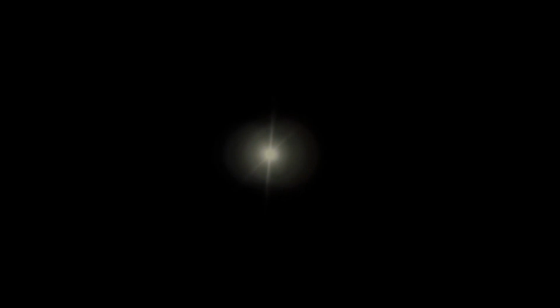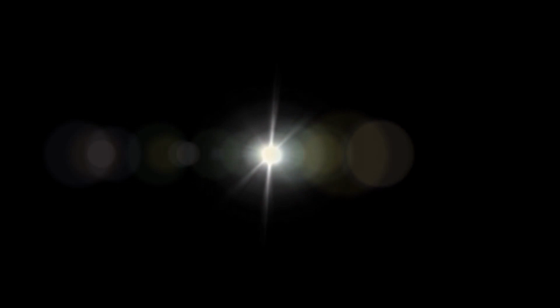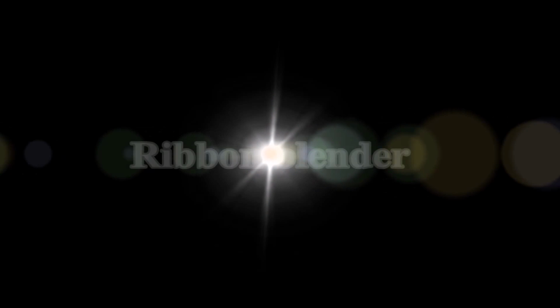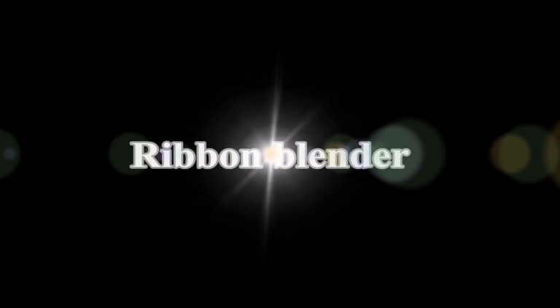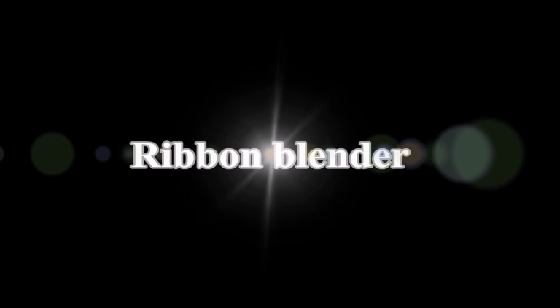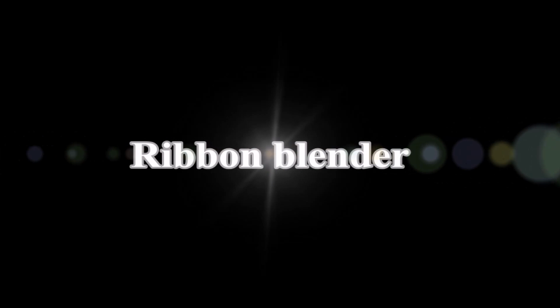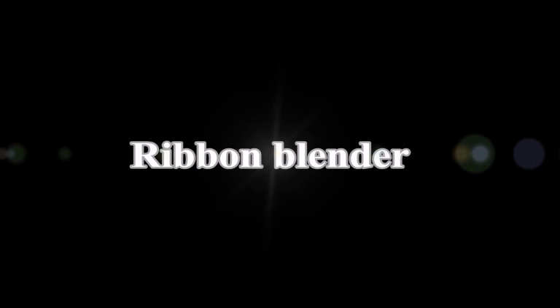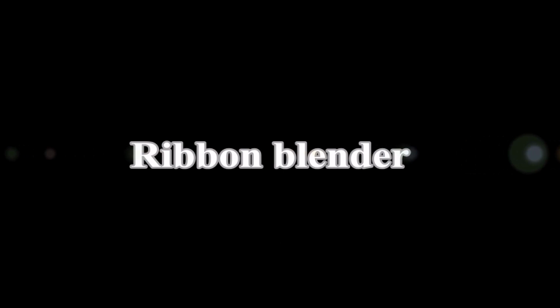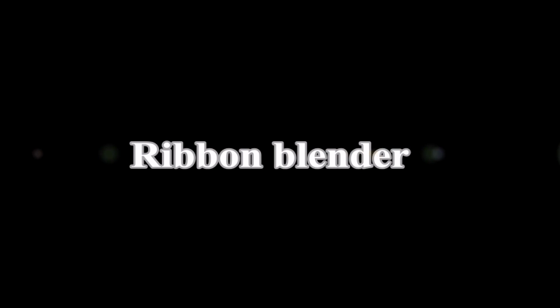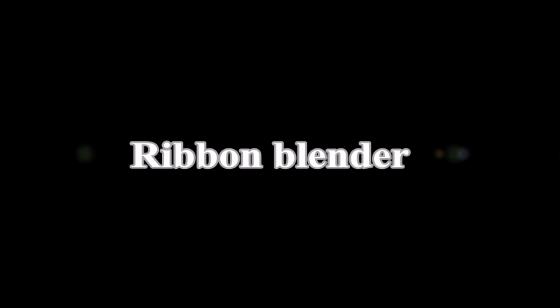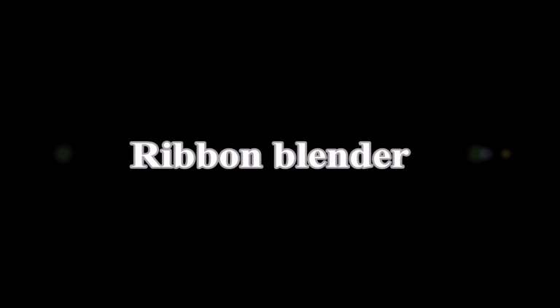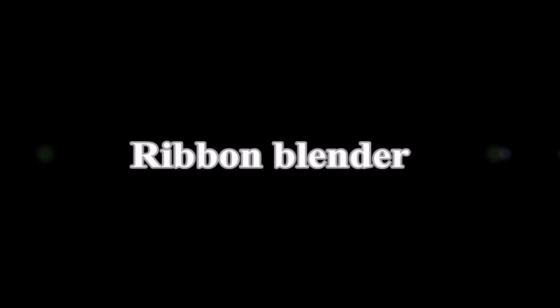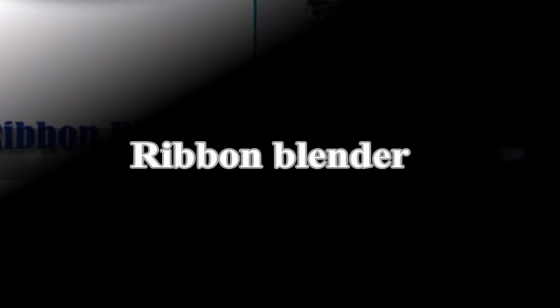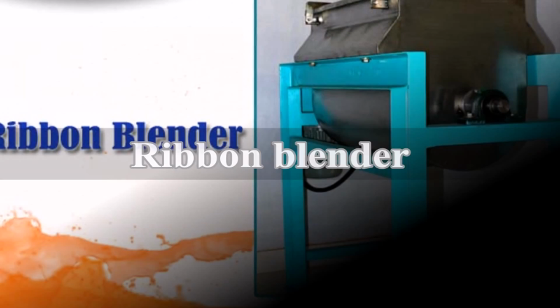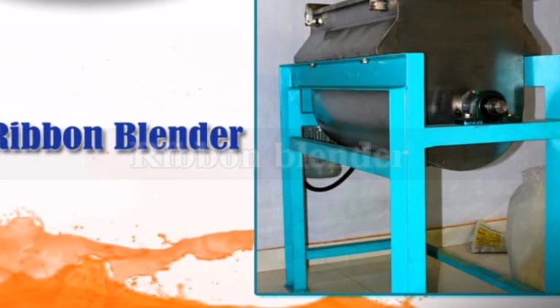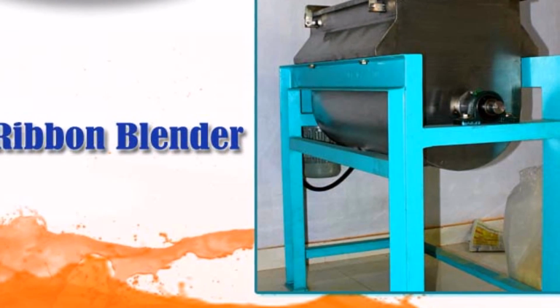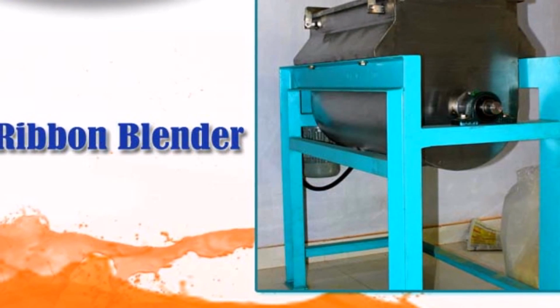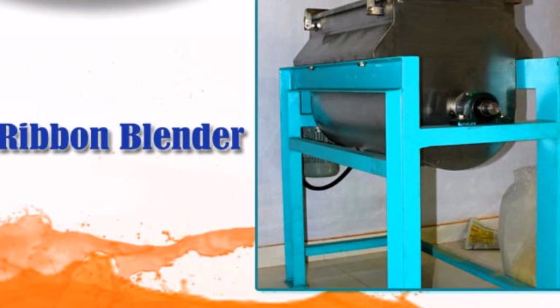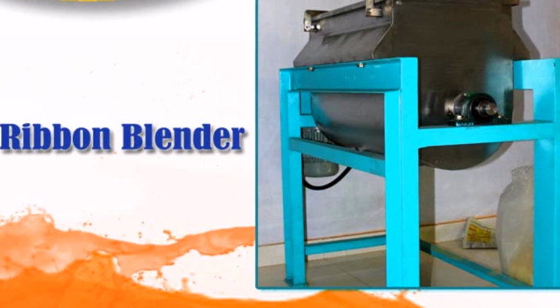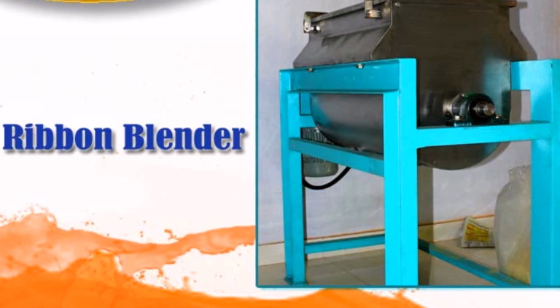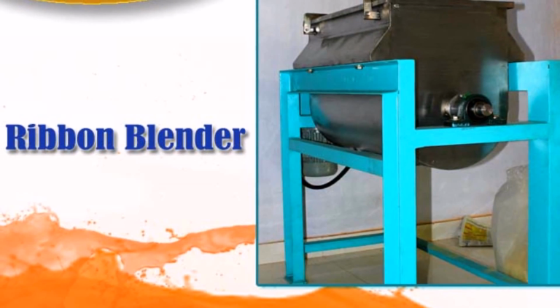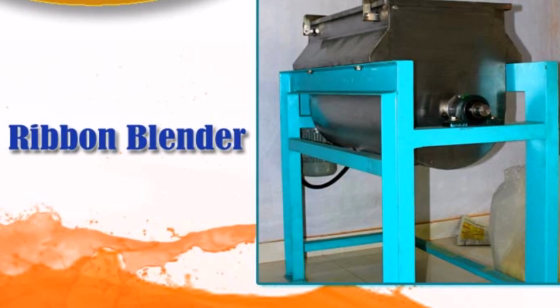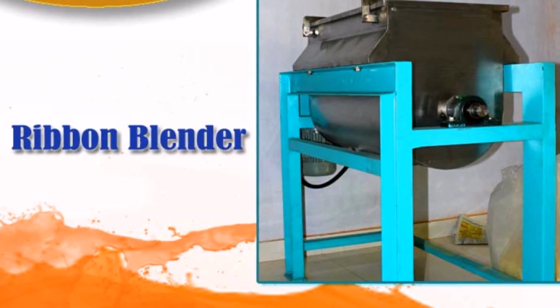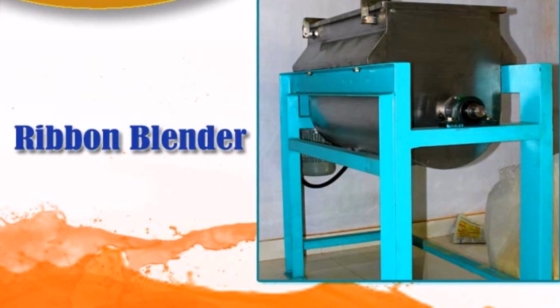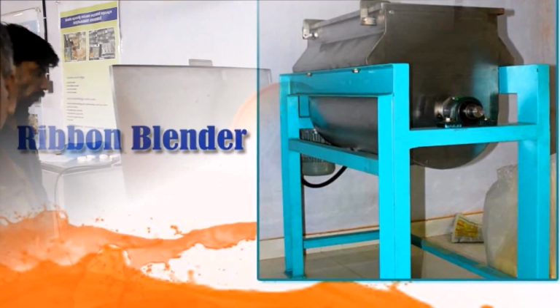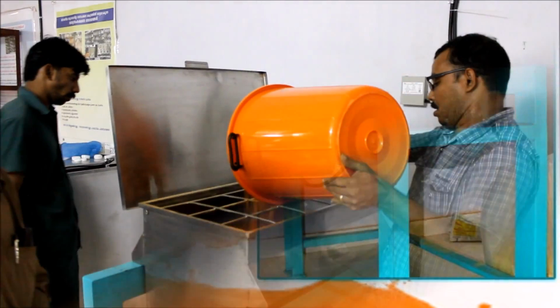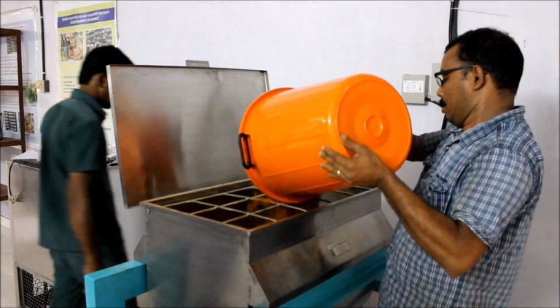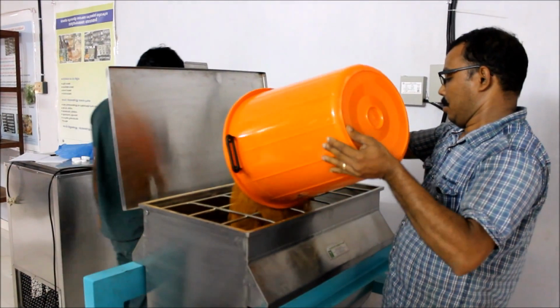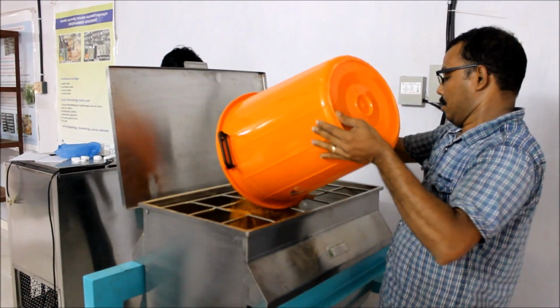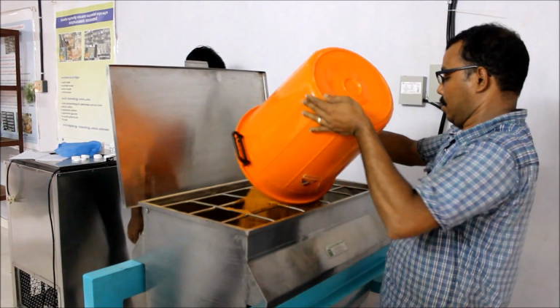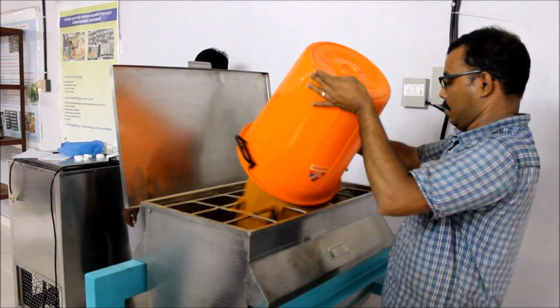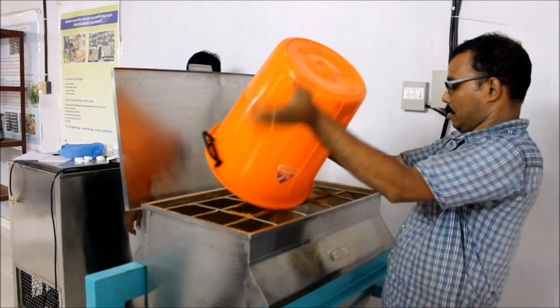Ribbon Blender is used for mixing dried granules and powders homogeneously. The machine comprises of a U-shaped horizontal trough and ribbon agitator rotating within. Material is charged into the blender from the top of the trough.